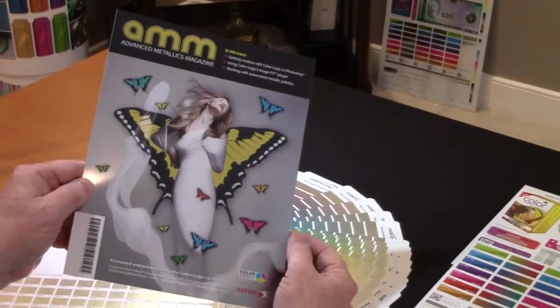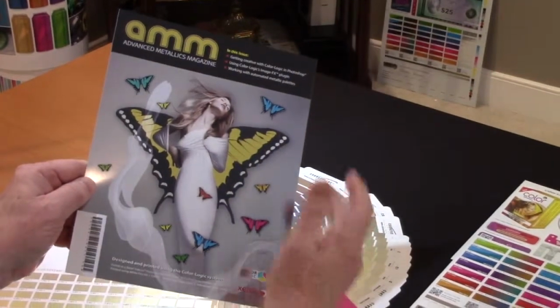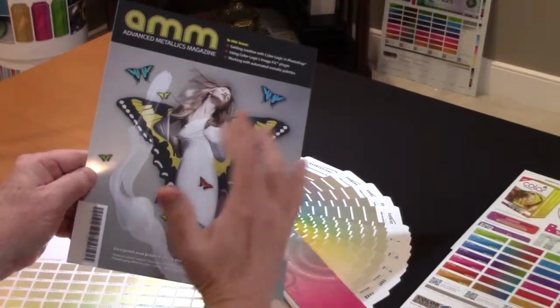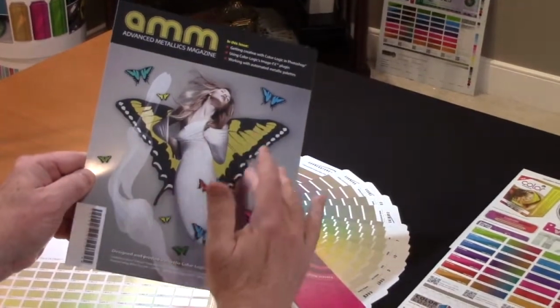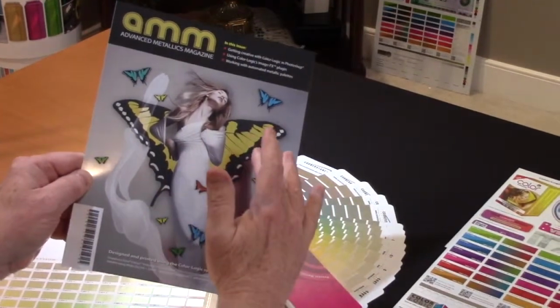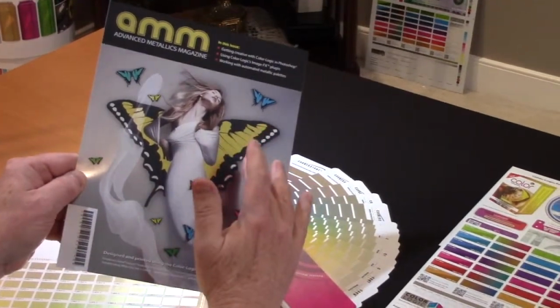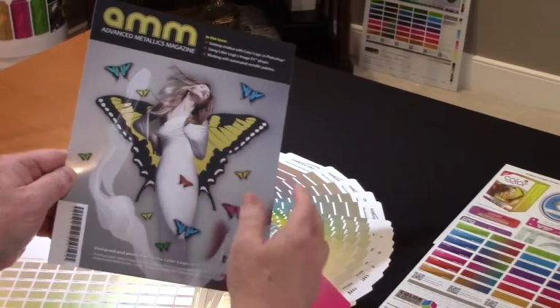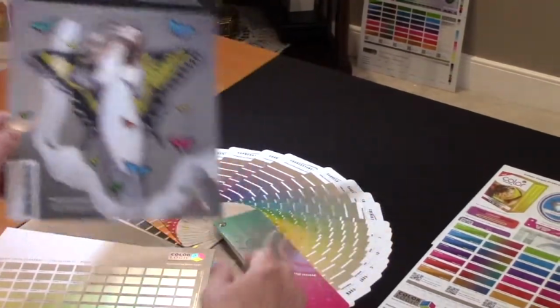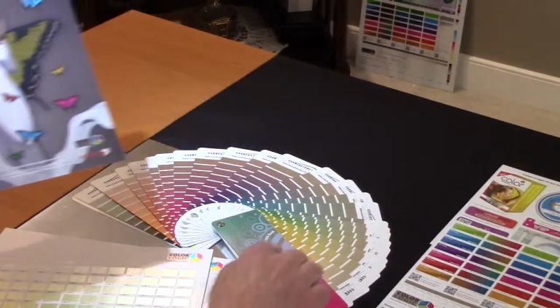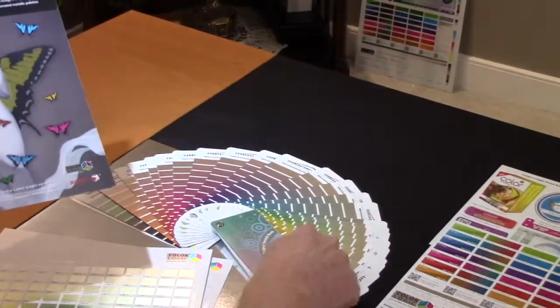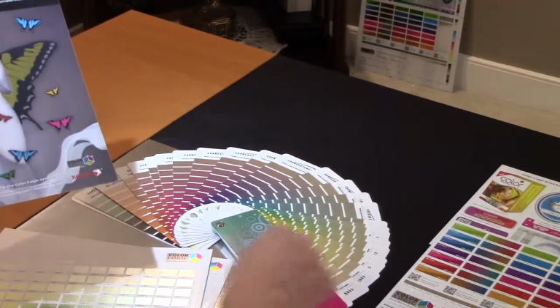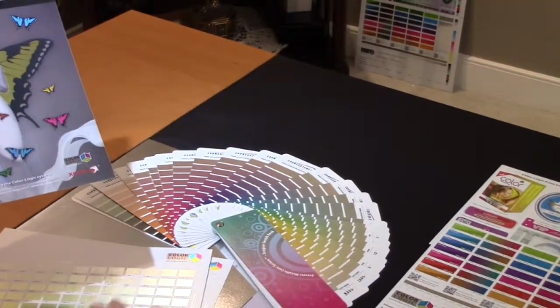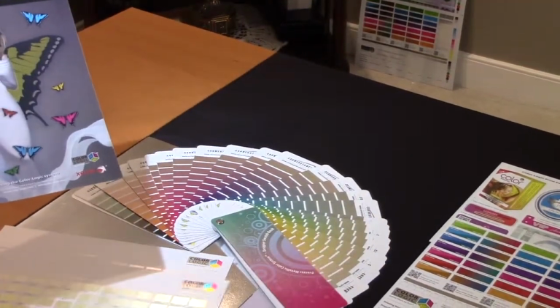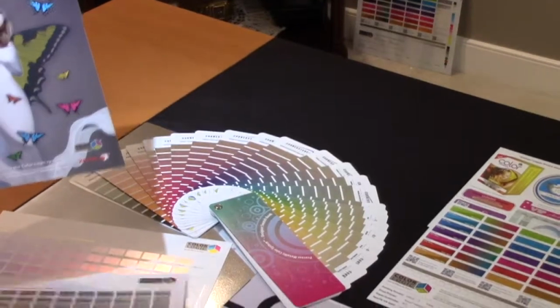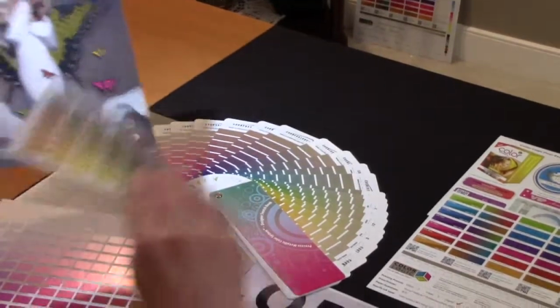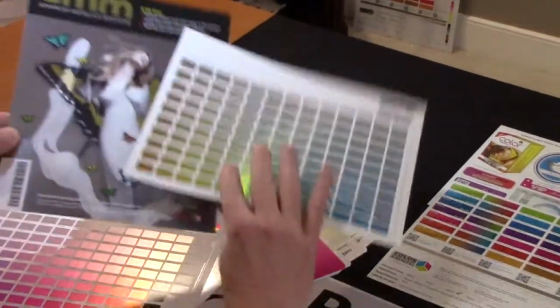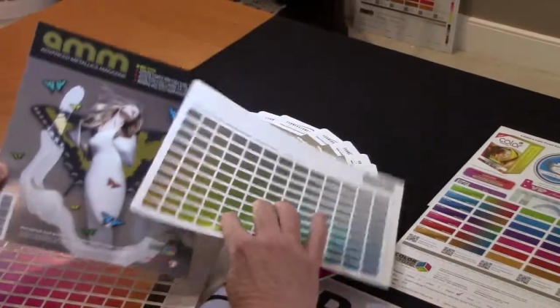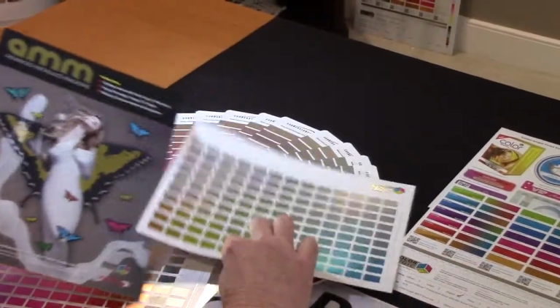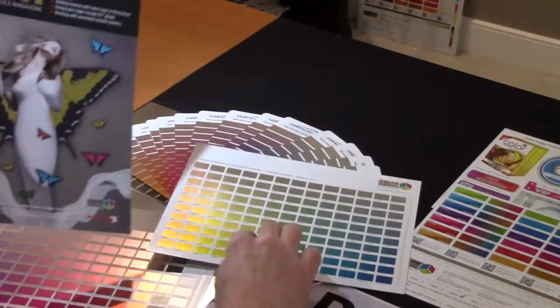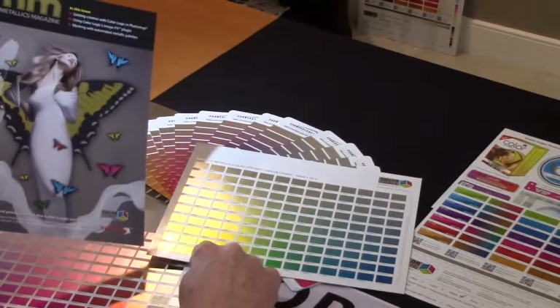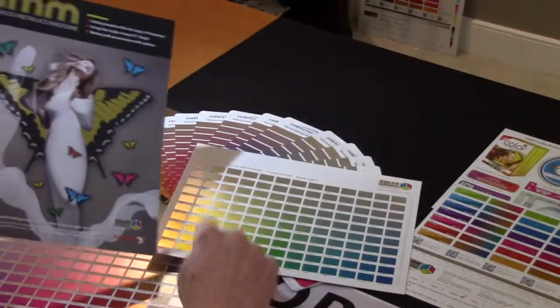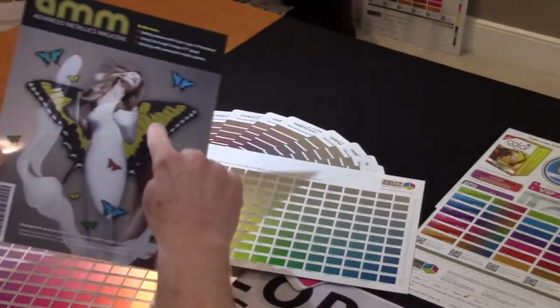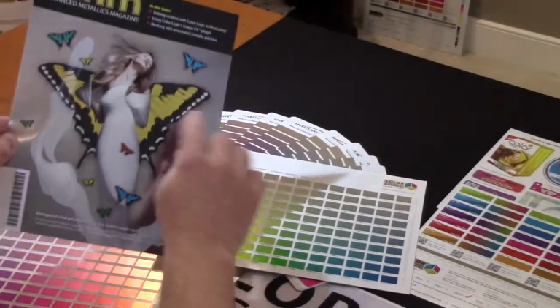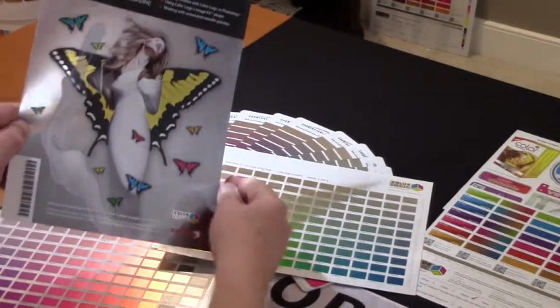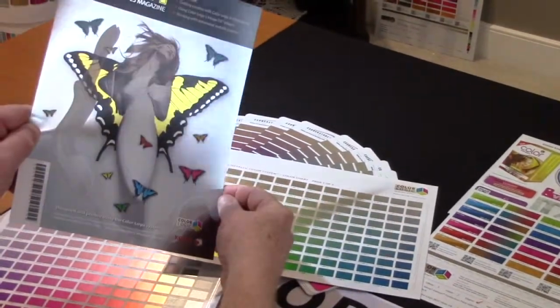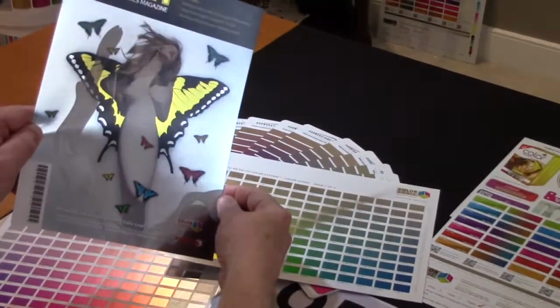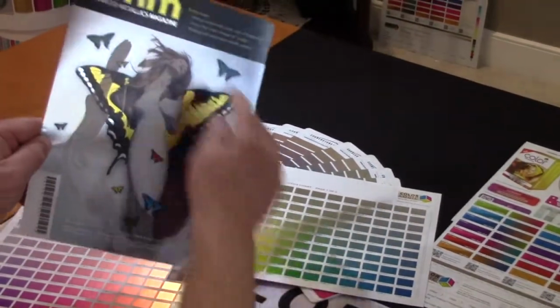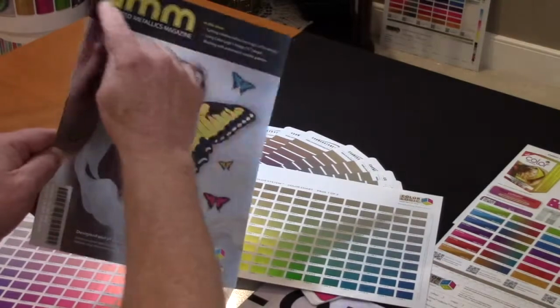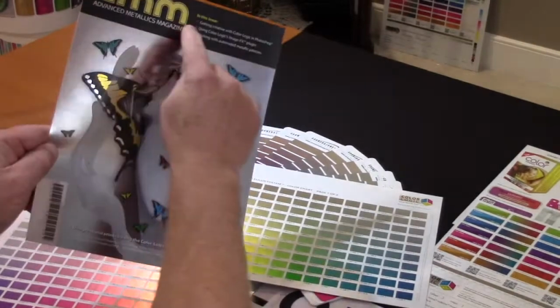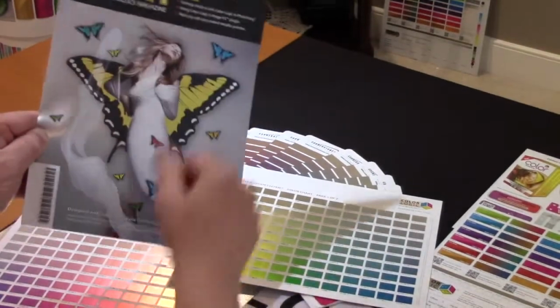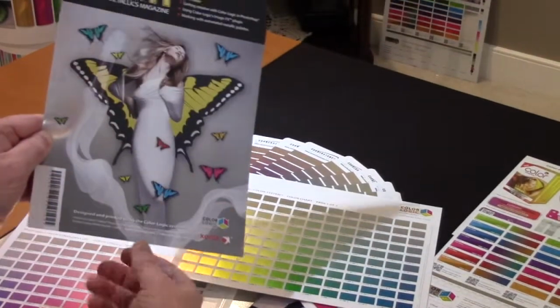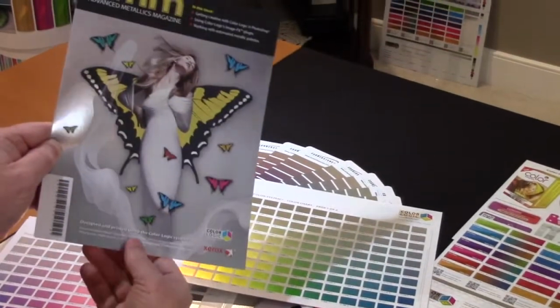What's nice — this is a silver substrate, but by using our color system, the designer was easily able to choose a gold that we're using back here in the wings and on the top of the magazine cover.